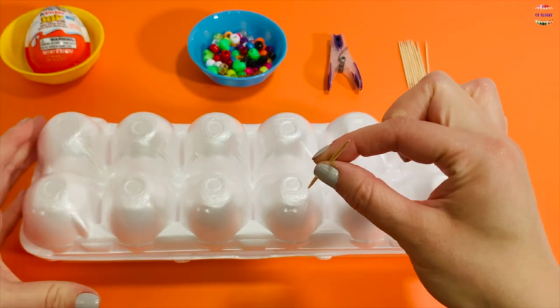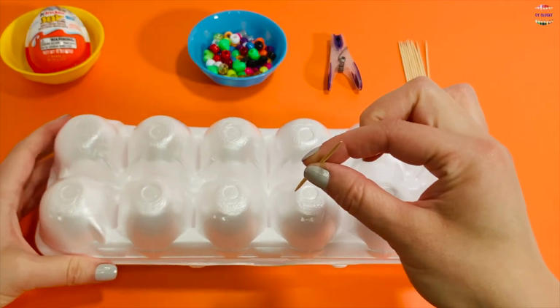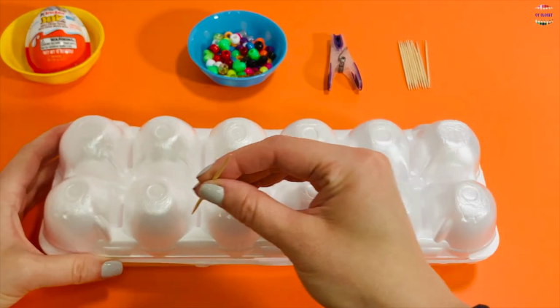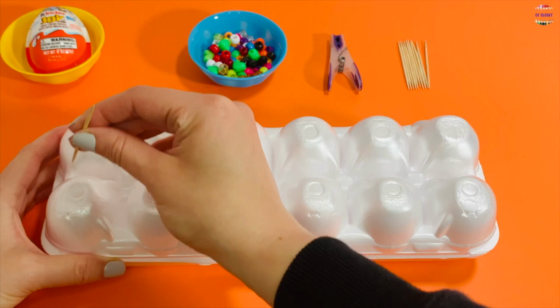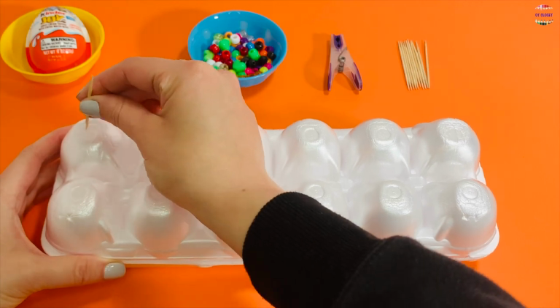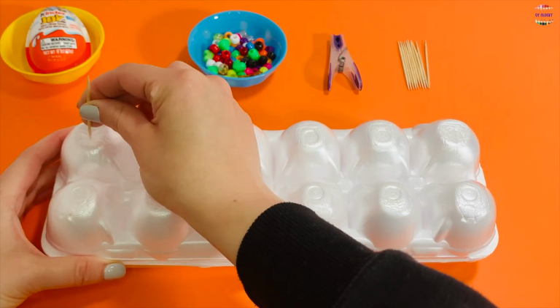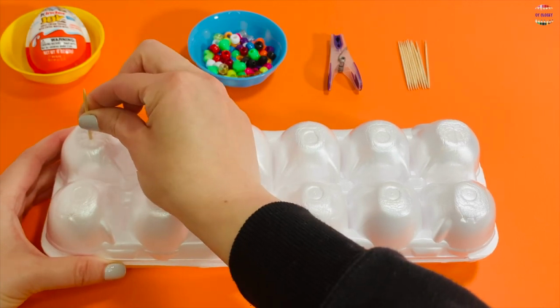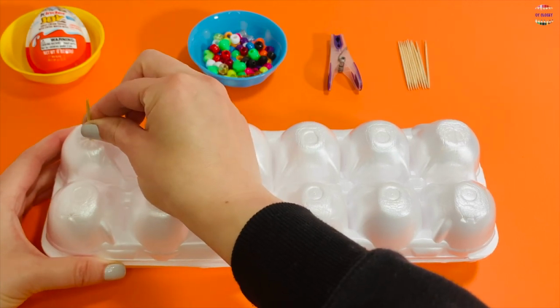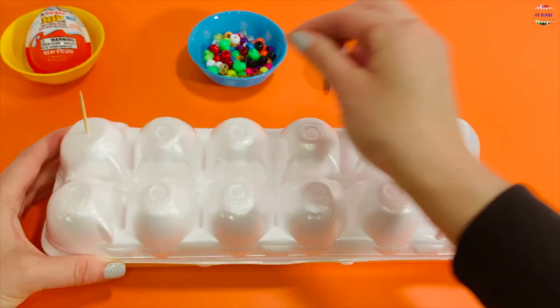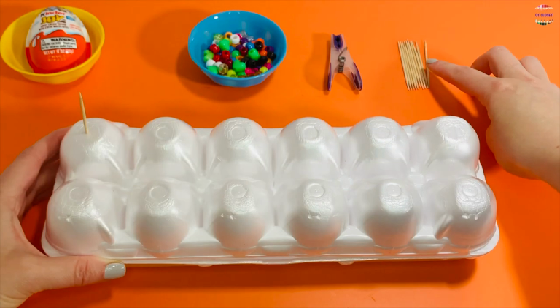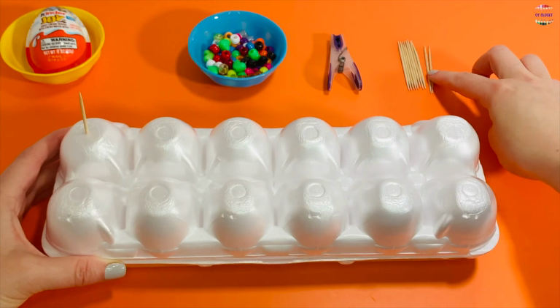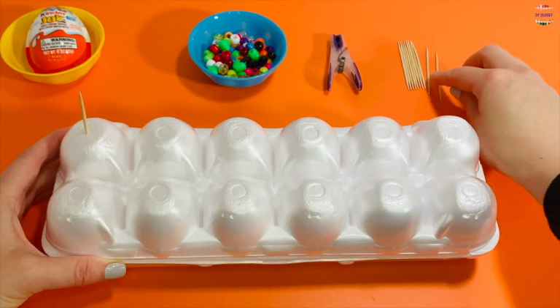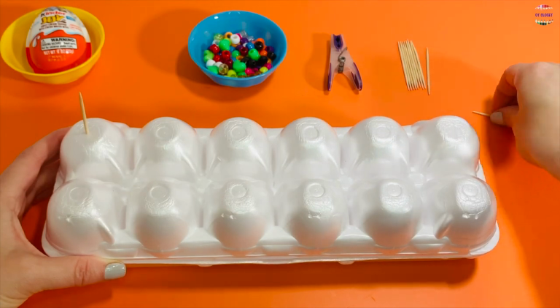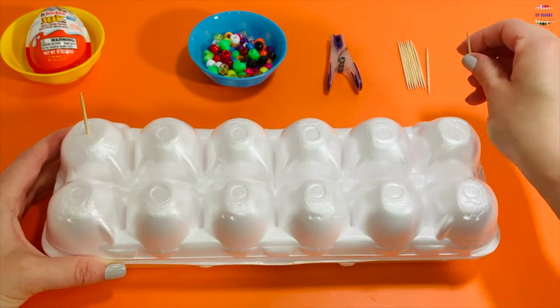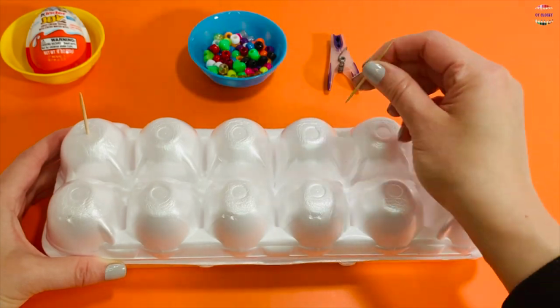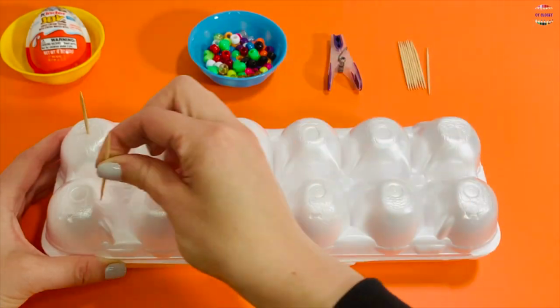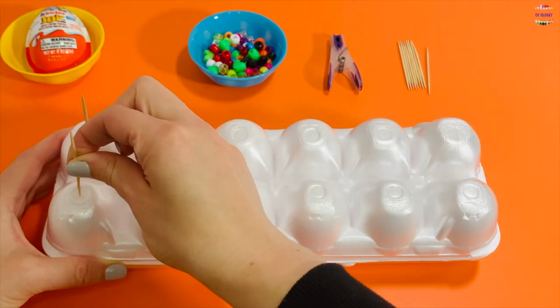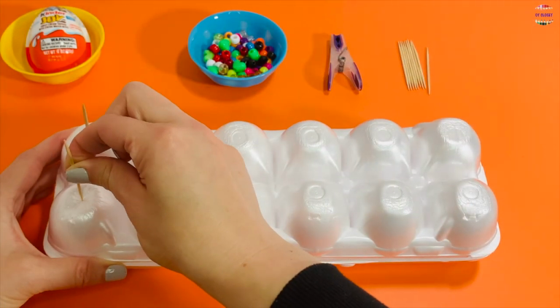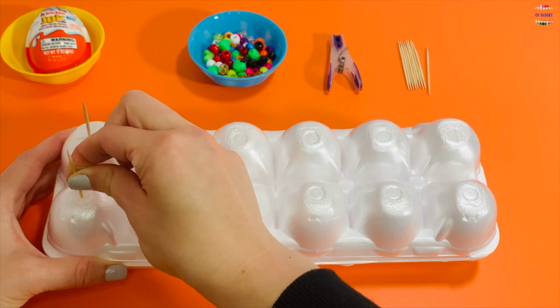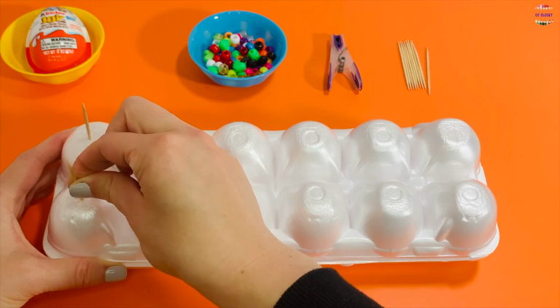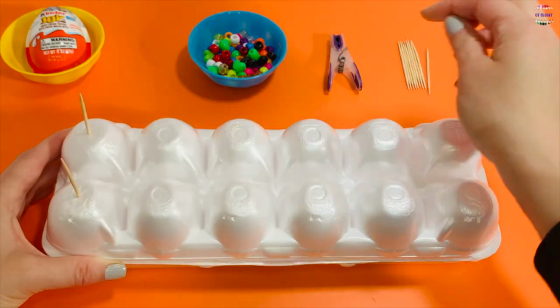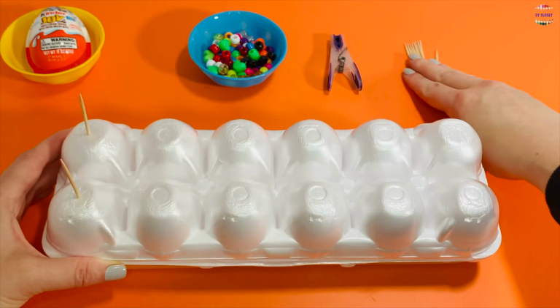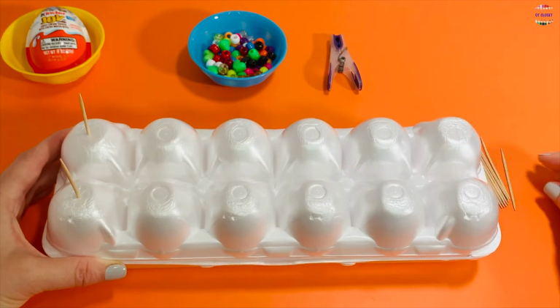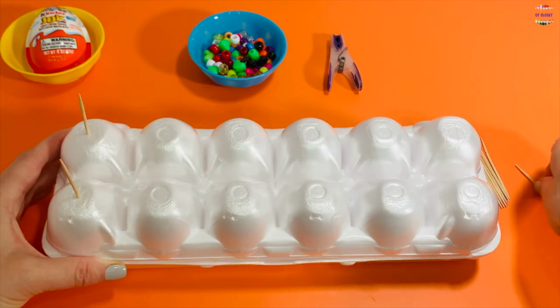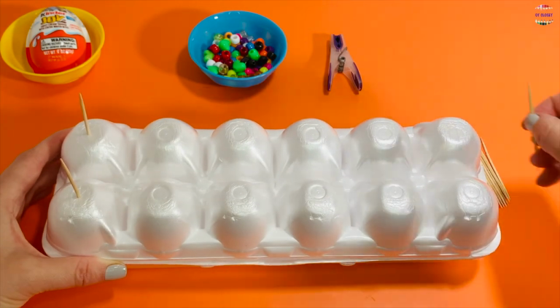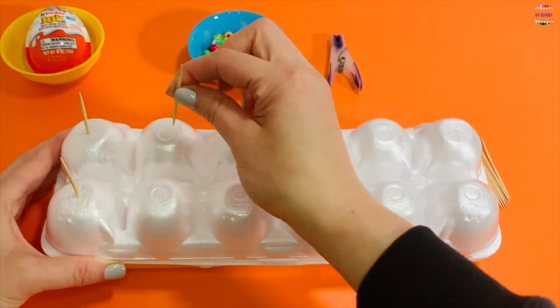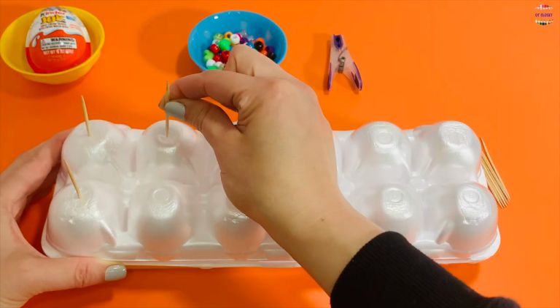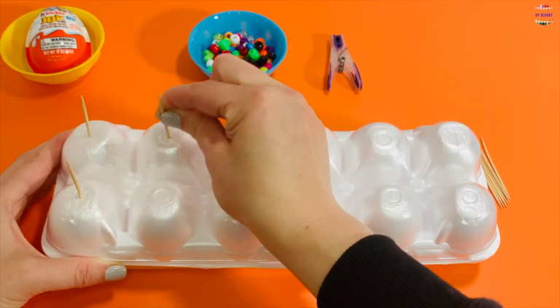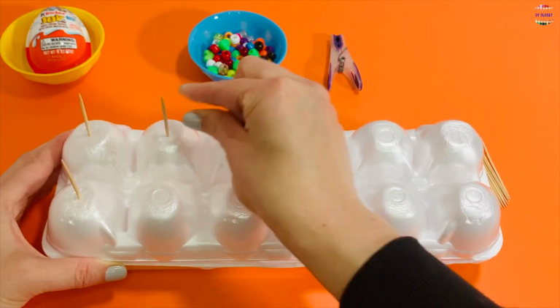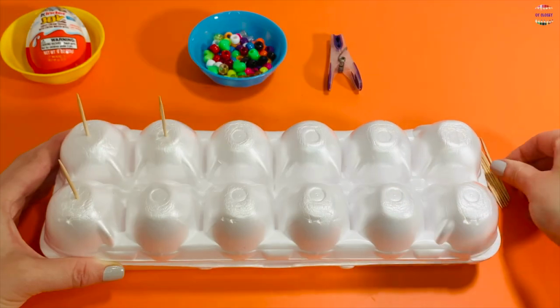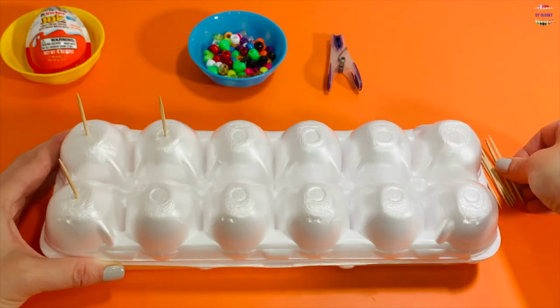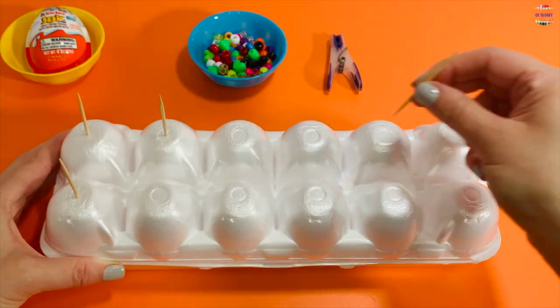into each egg cup. Hold the carton with one hand and insert the toothpicks with your other hand. Hold on to your toothpick using only your fingers.